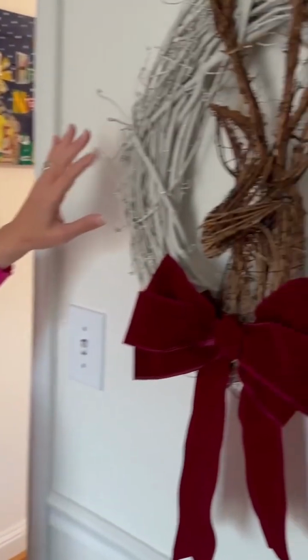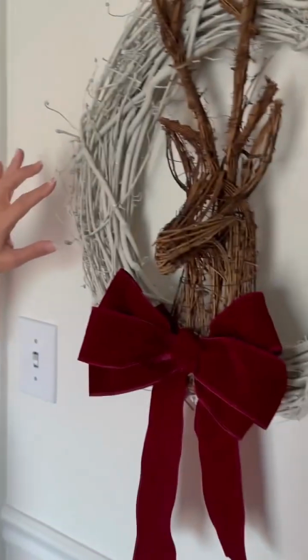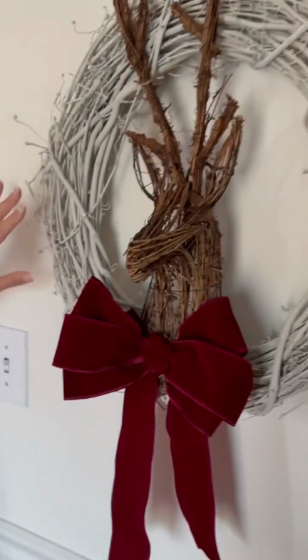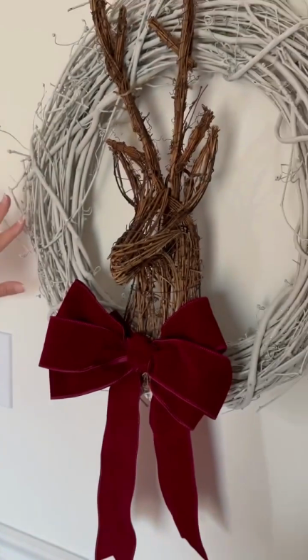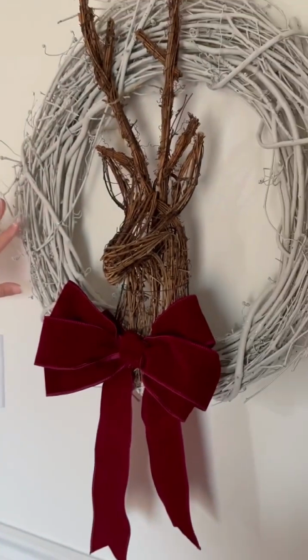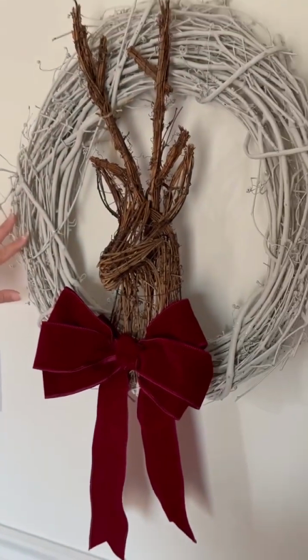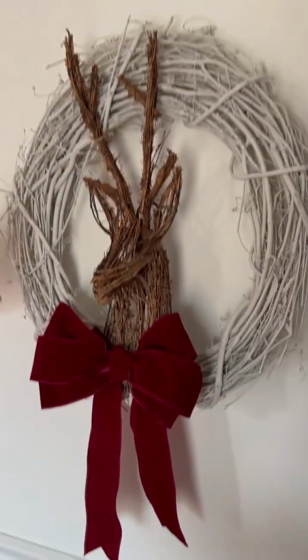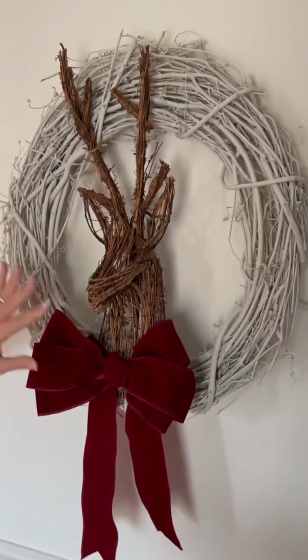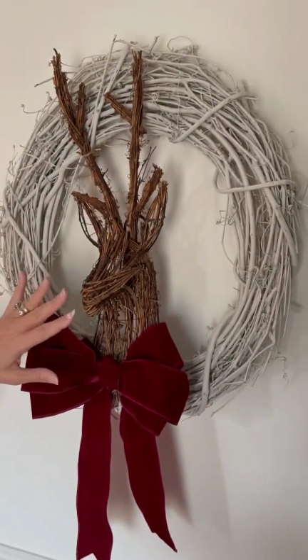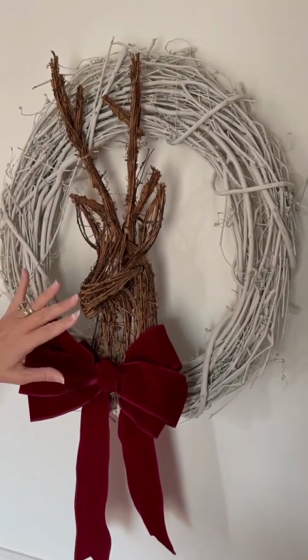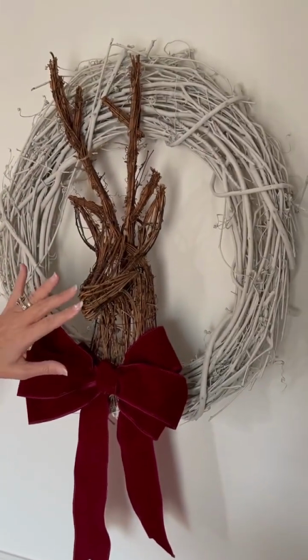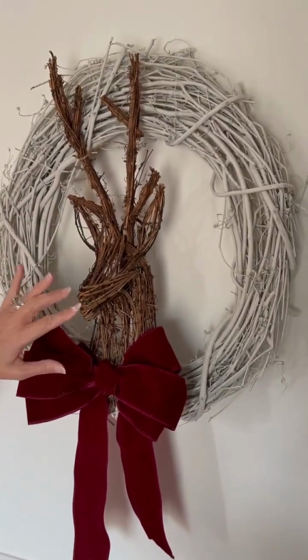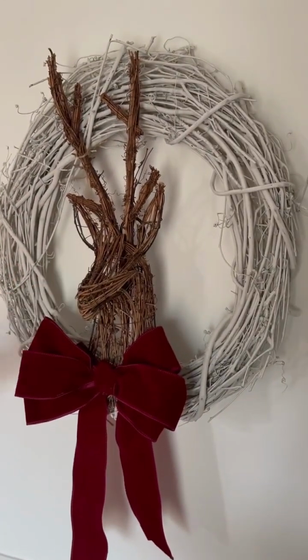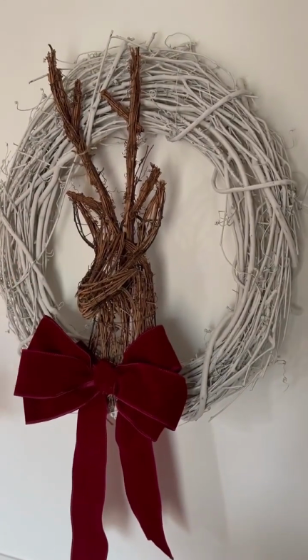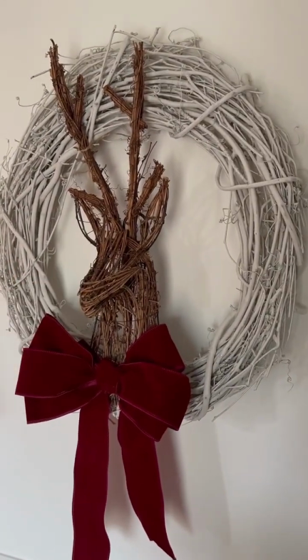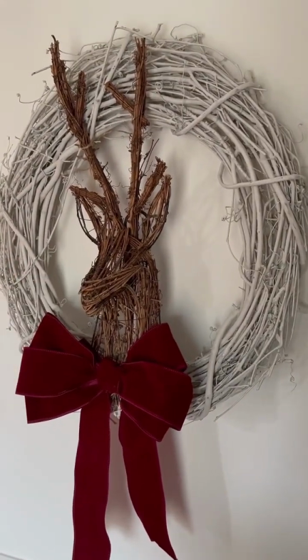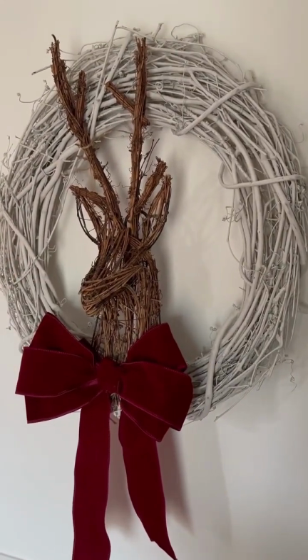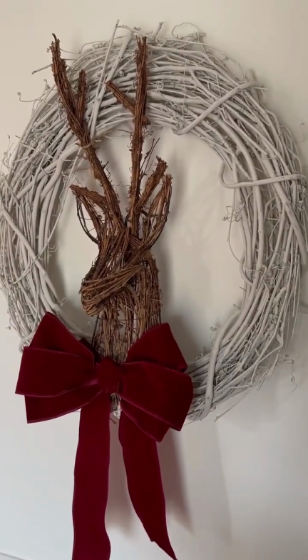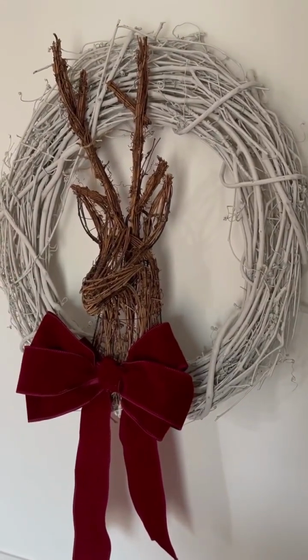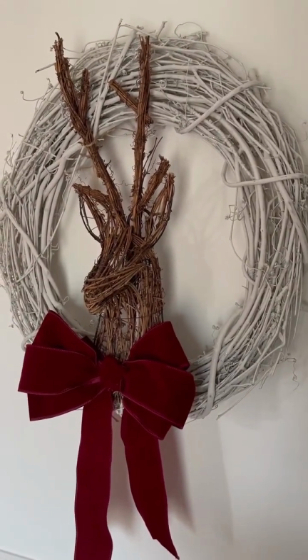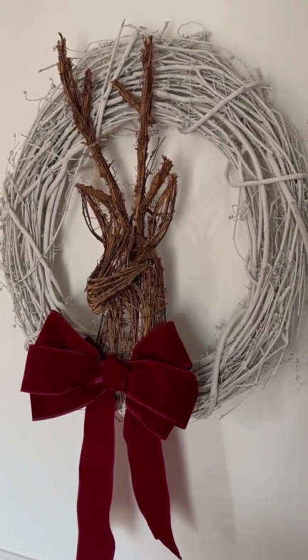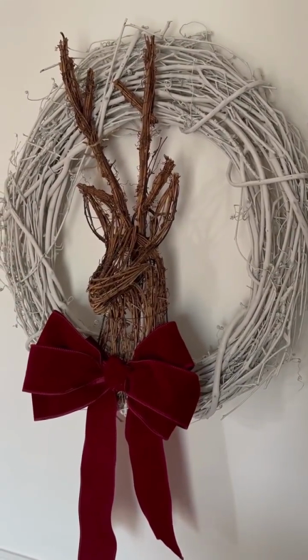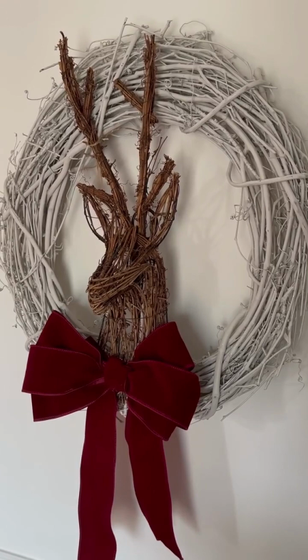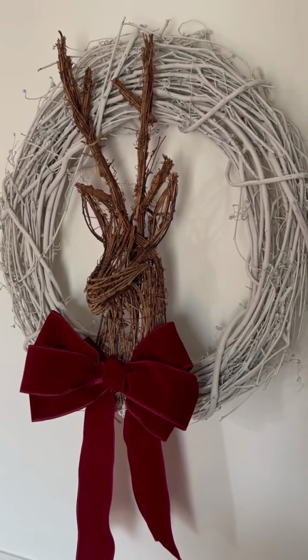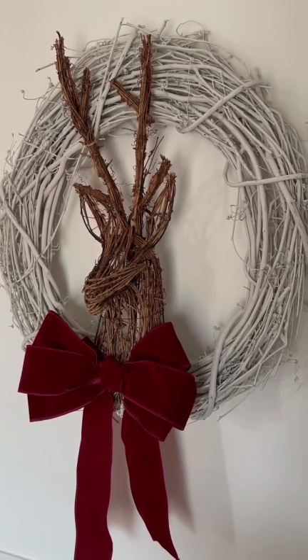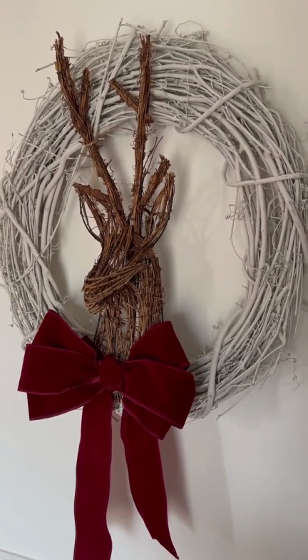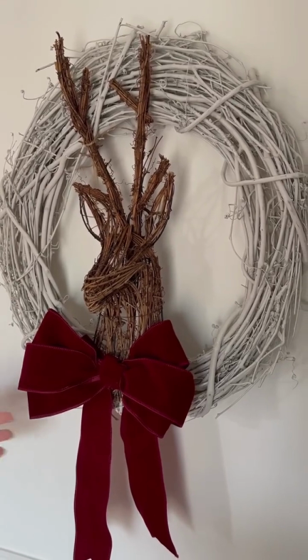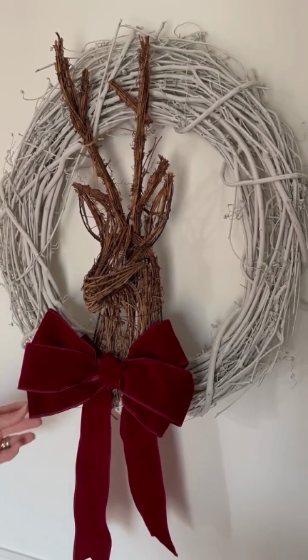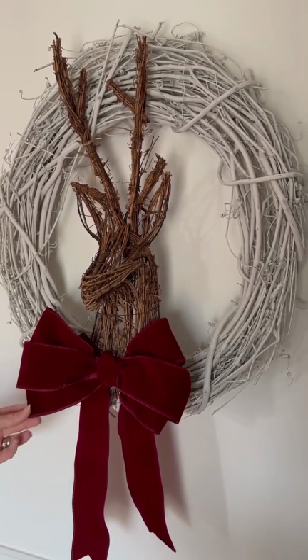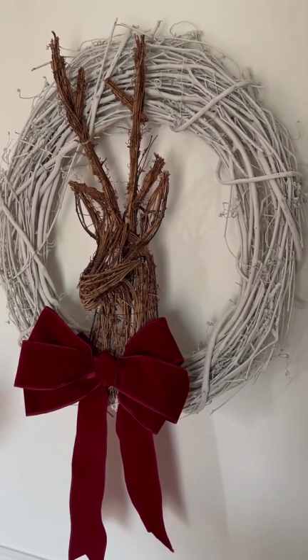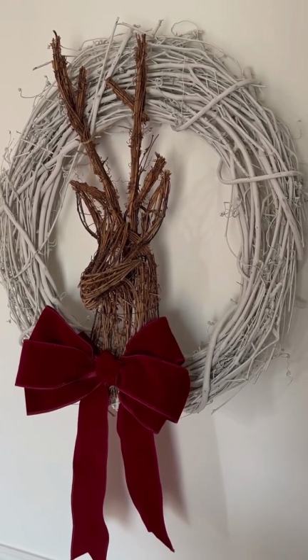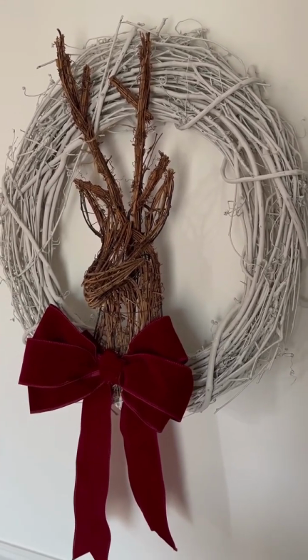I got the wreath and the little deer head from Michael's and just glued those together and added a bow.